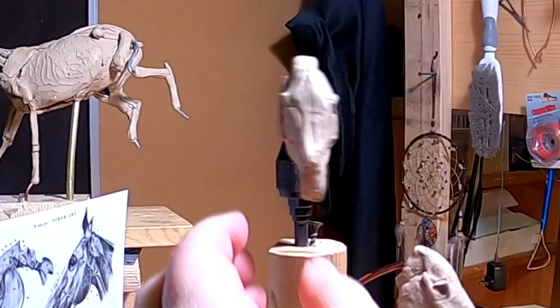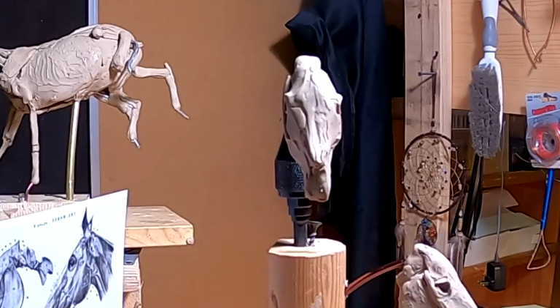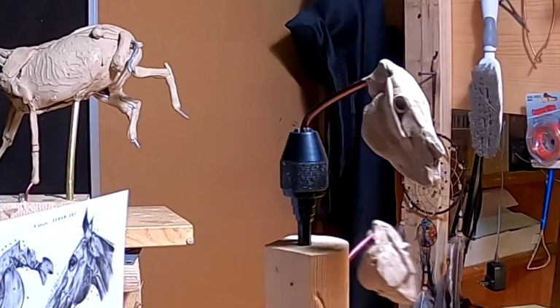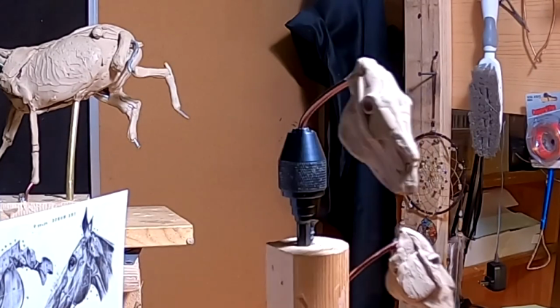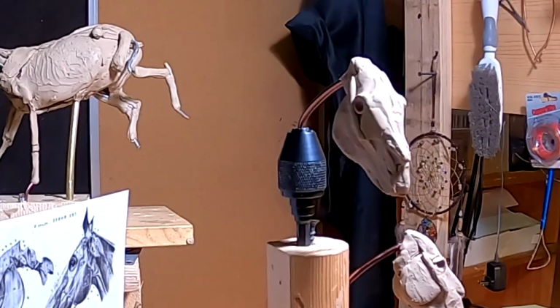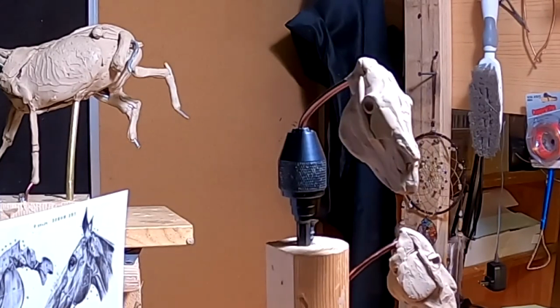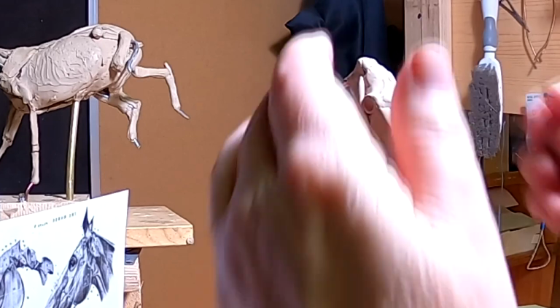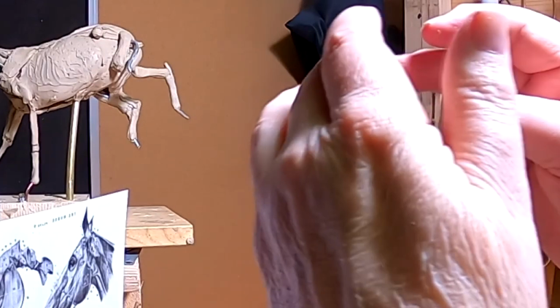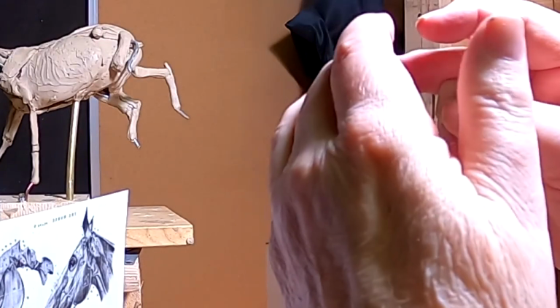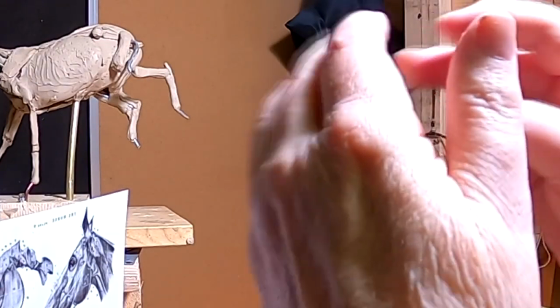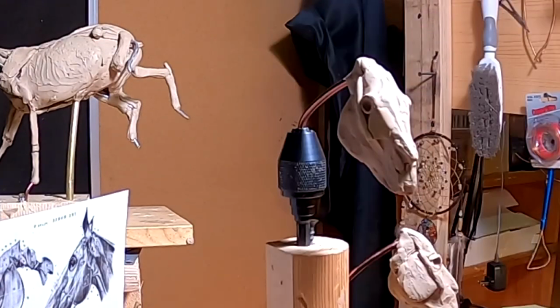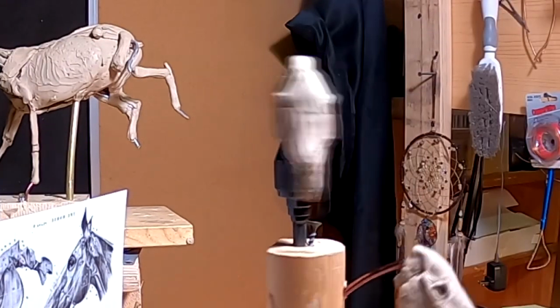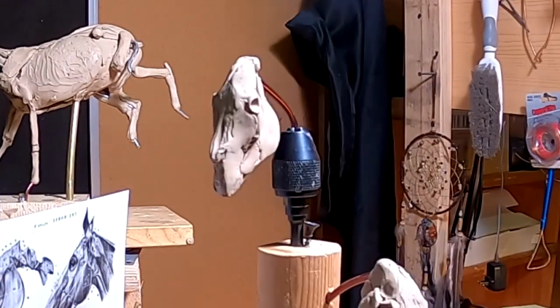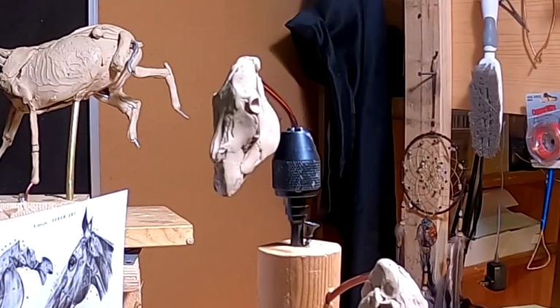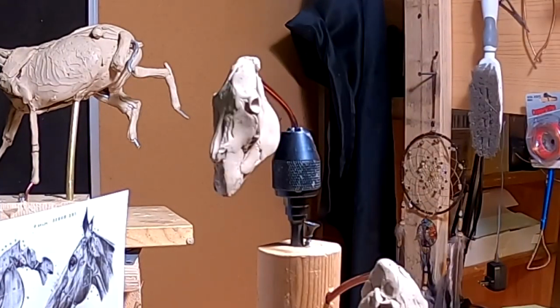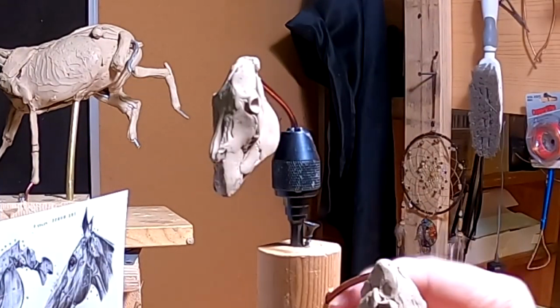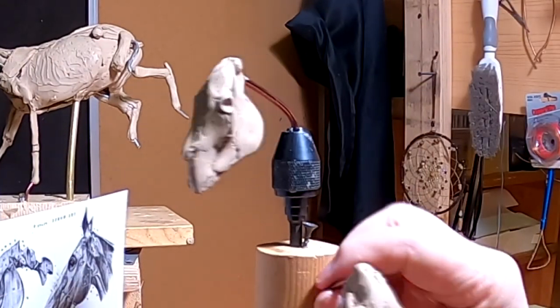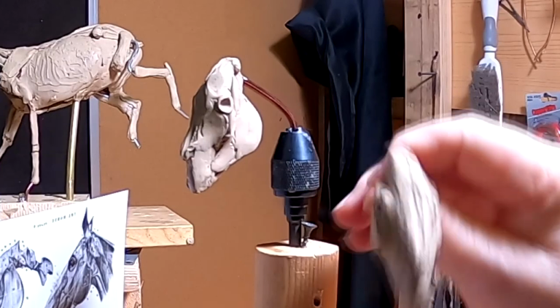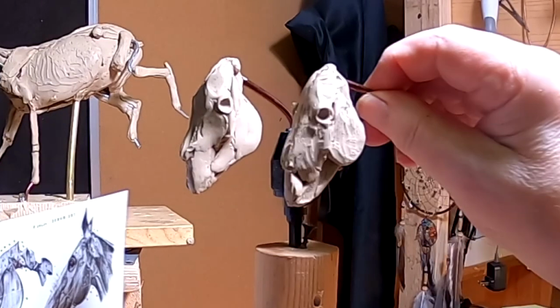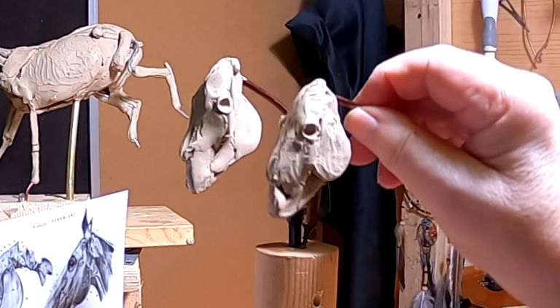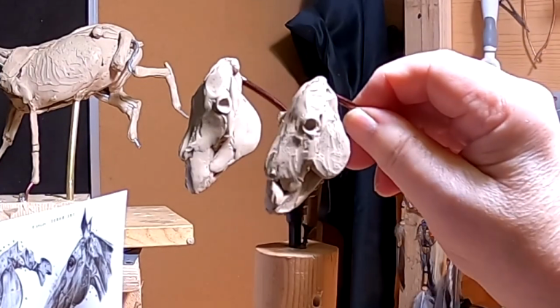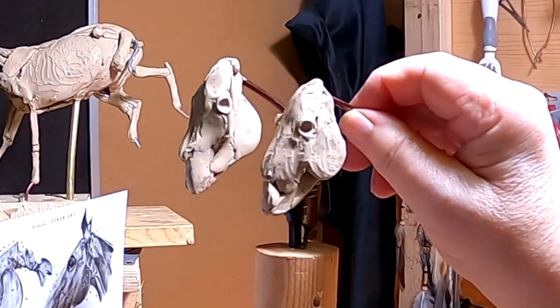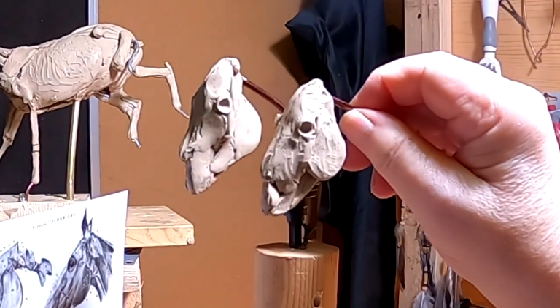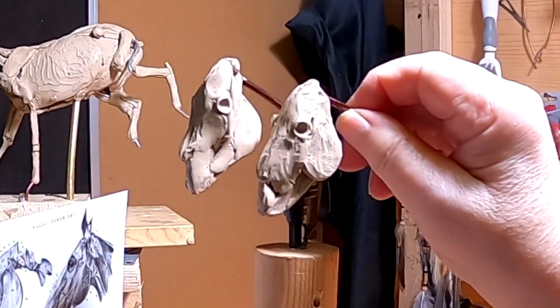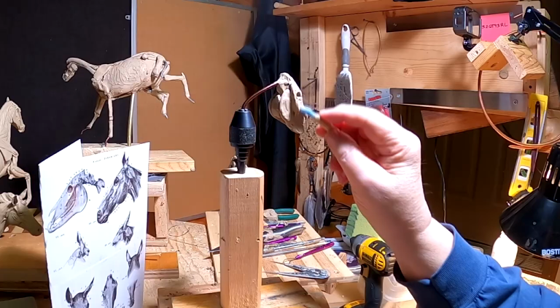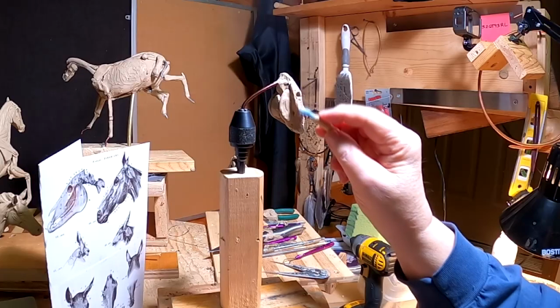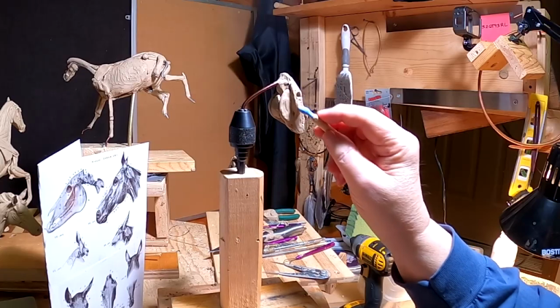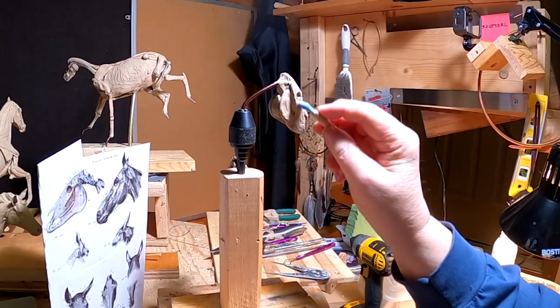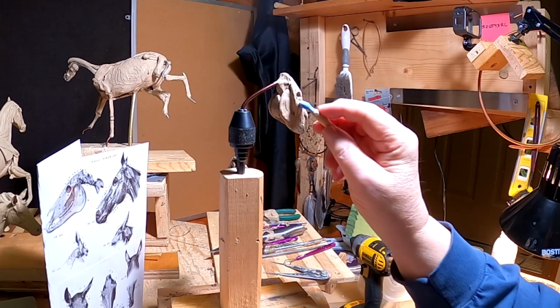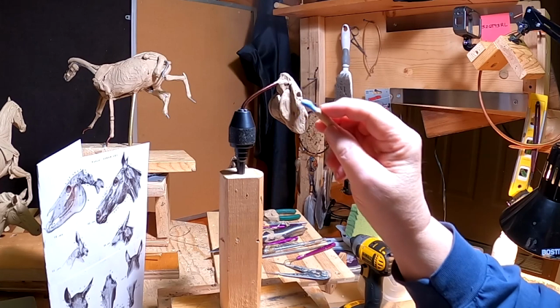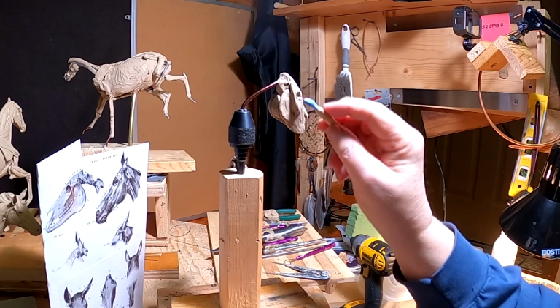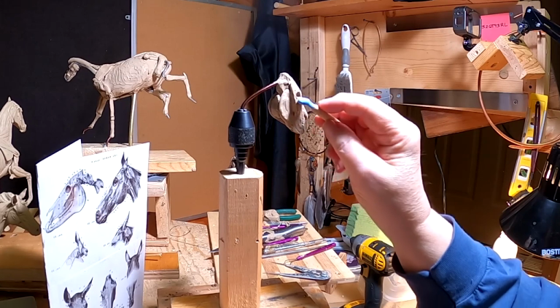I'm happy with how these turned out. They're both exactly the same size, as you can see right there. I'll see you guys tomorrow. Good night.